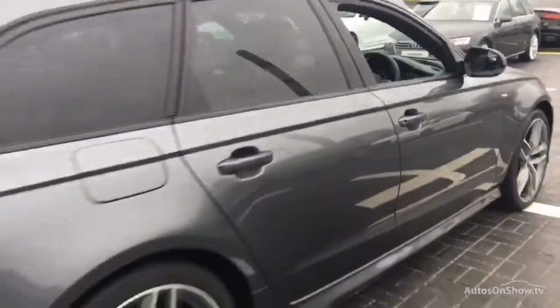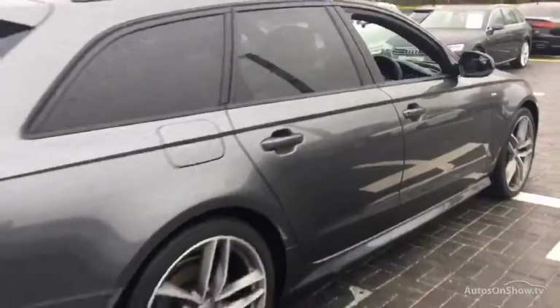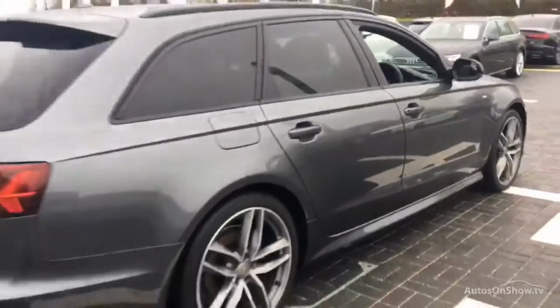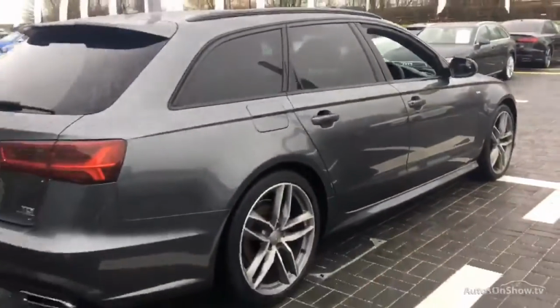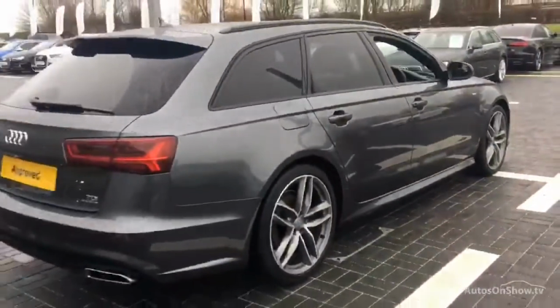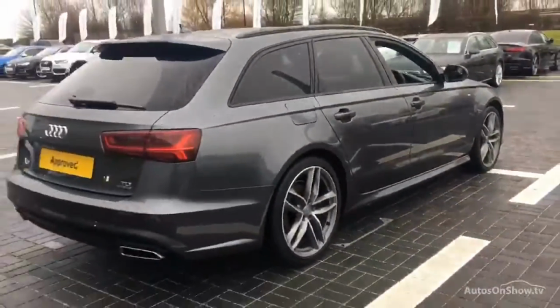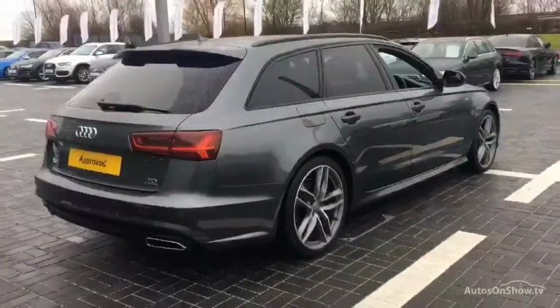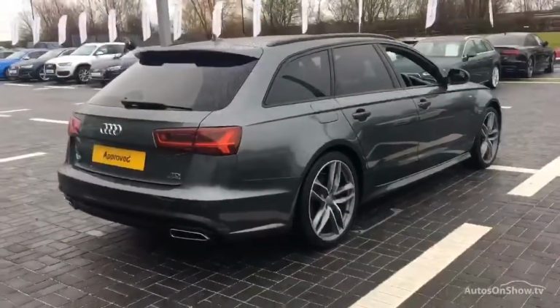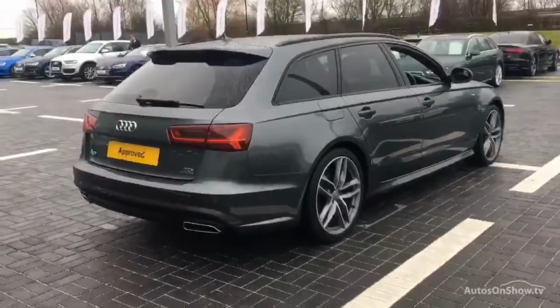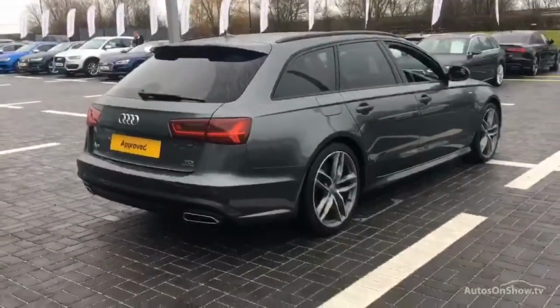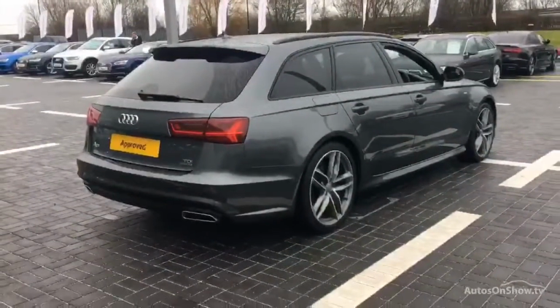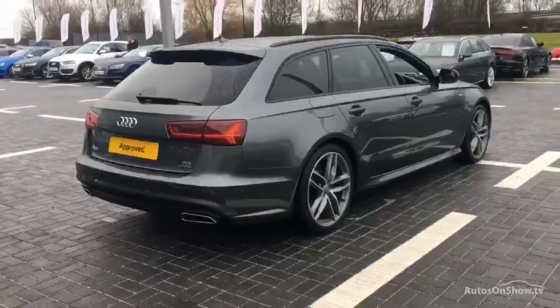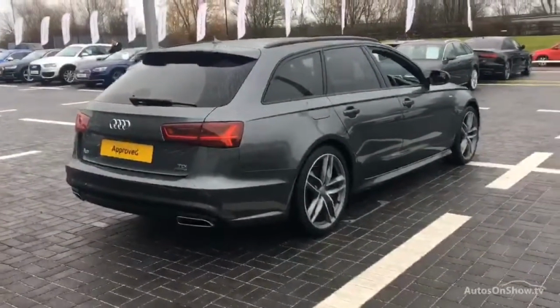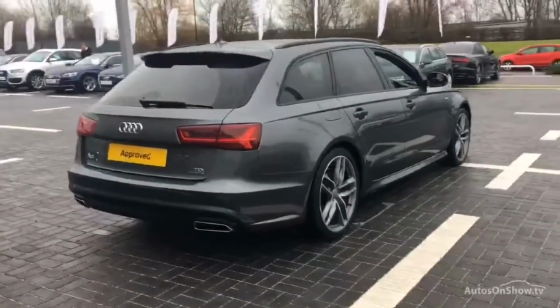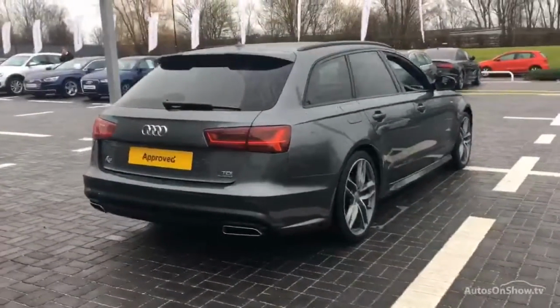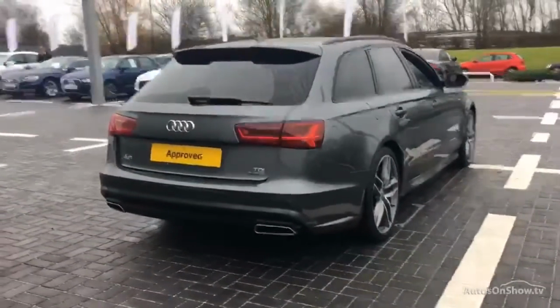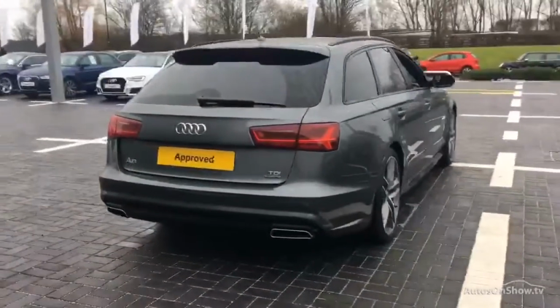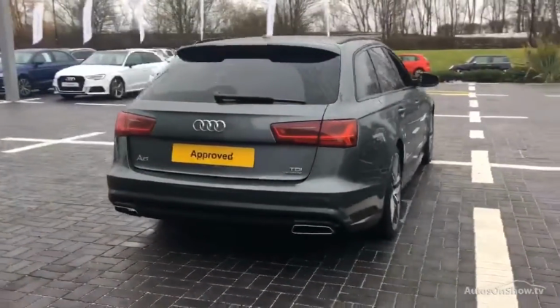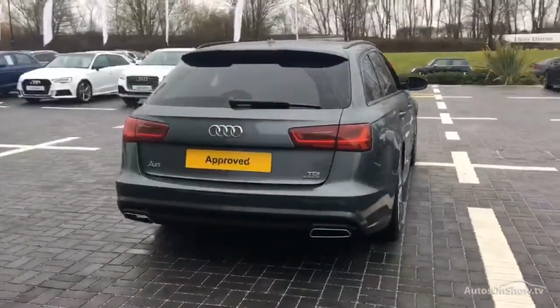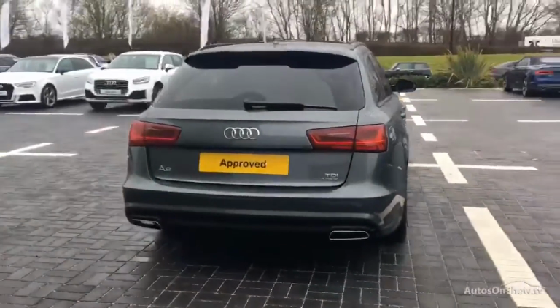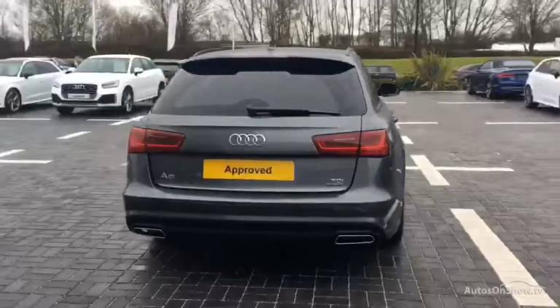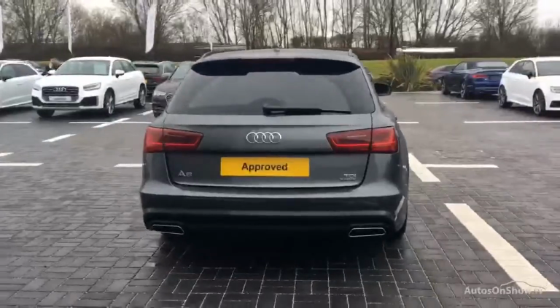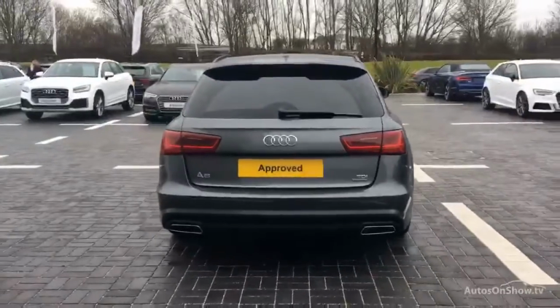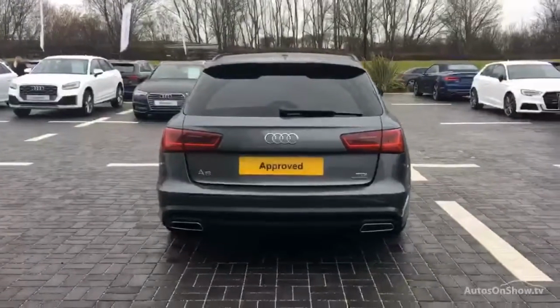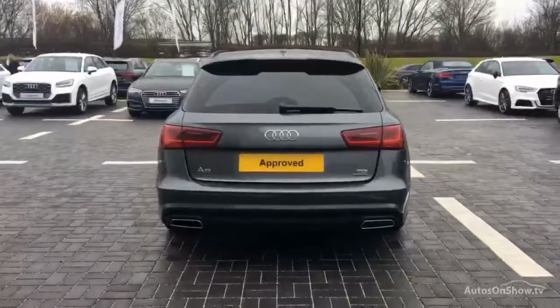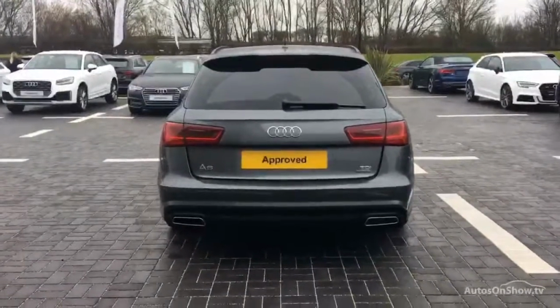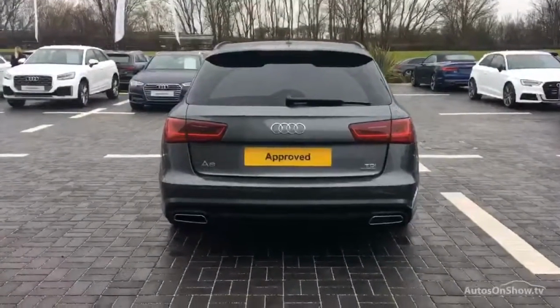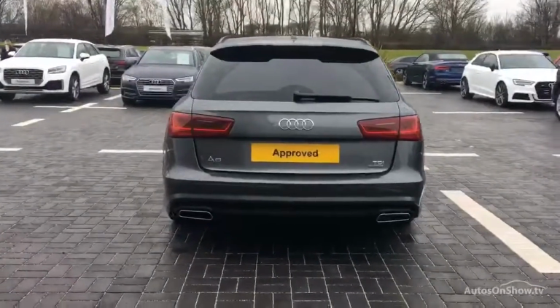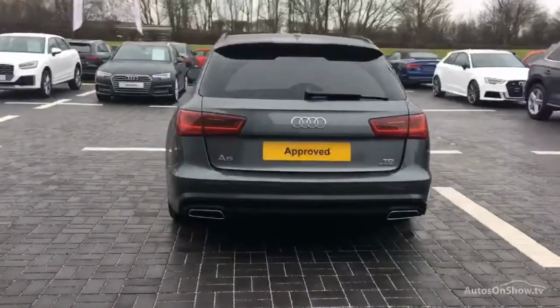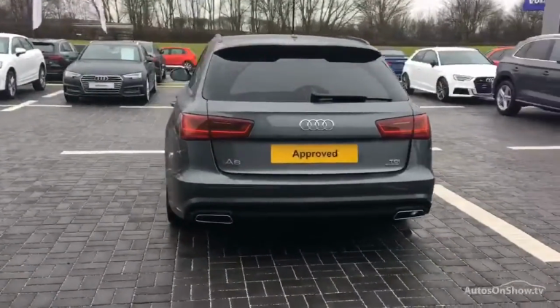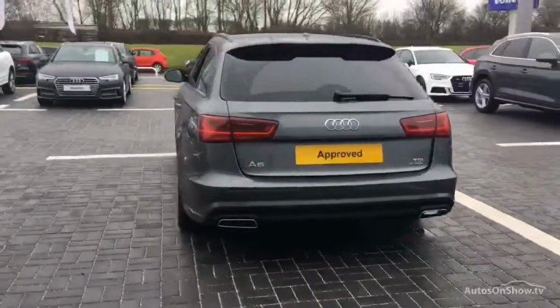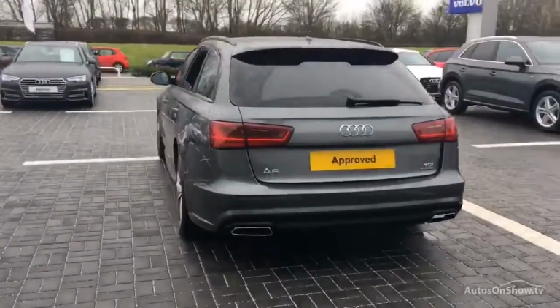Each car is subject to 45 stringent mechanical, interior and exterior inspections. Only when it has passed all these will we move on to a thorough road test.